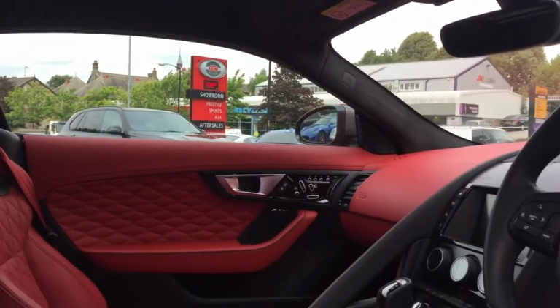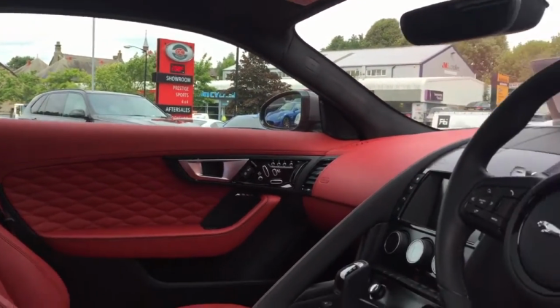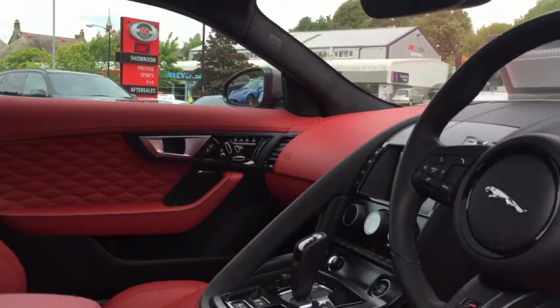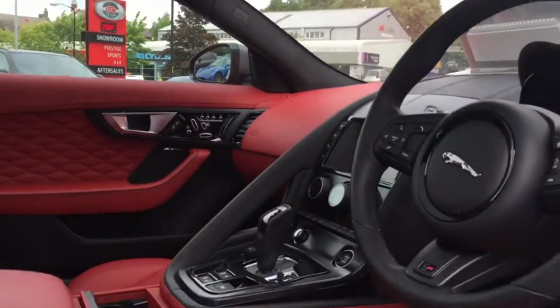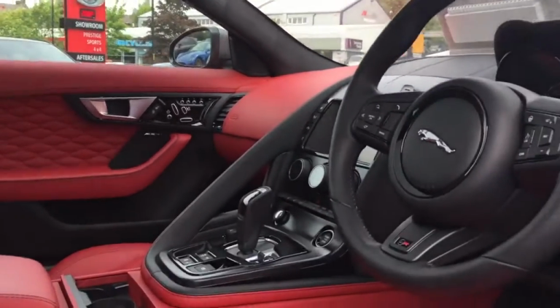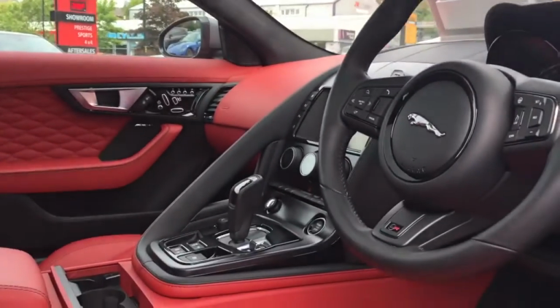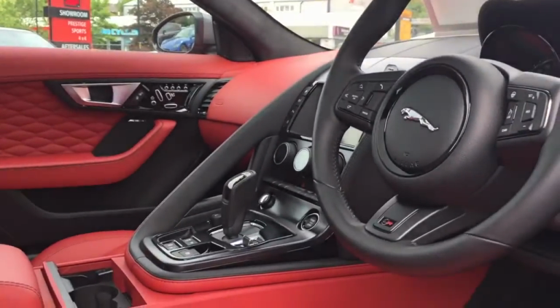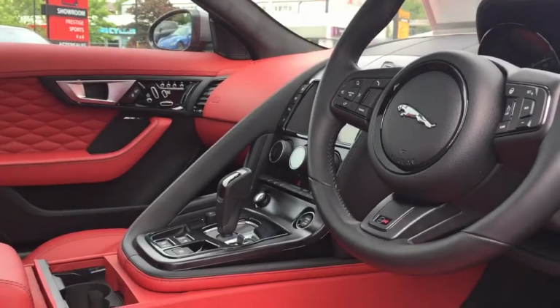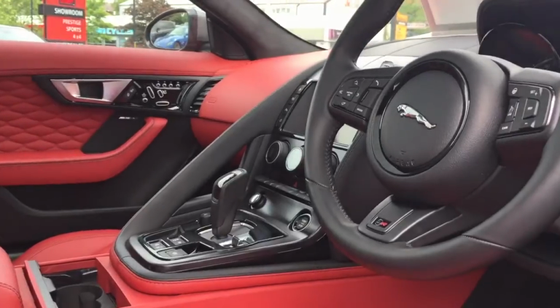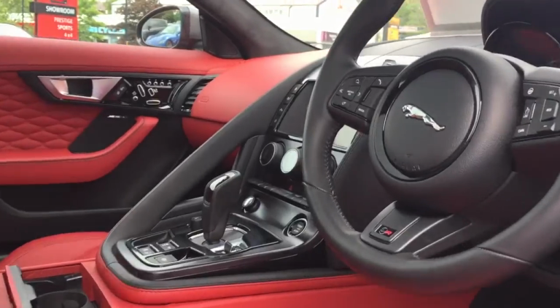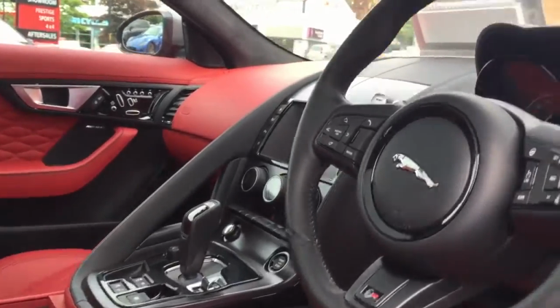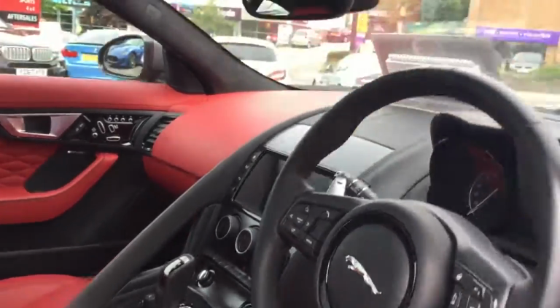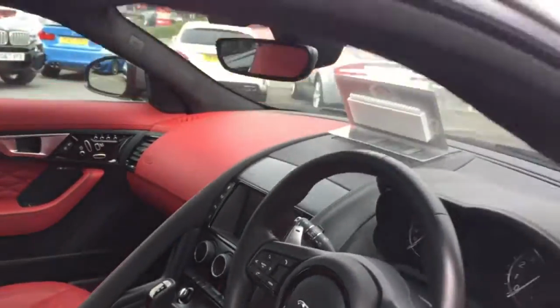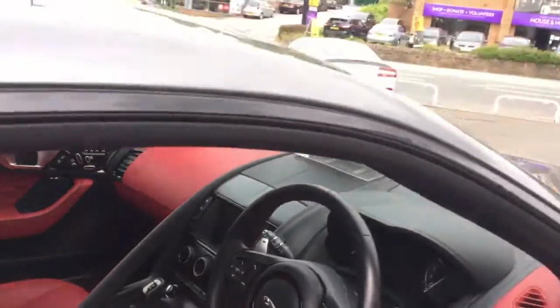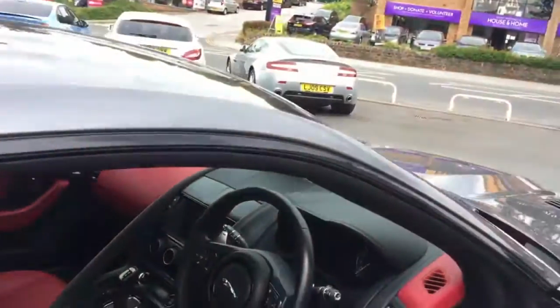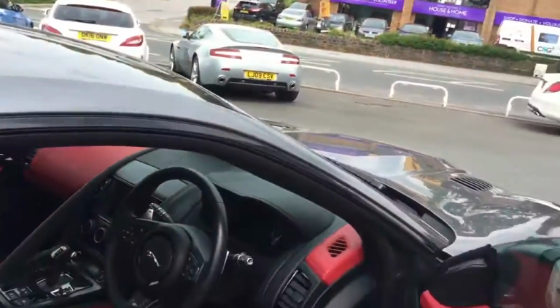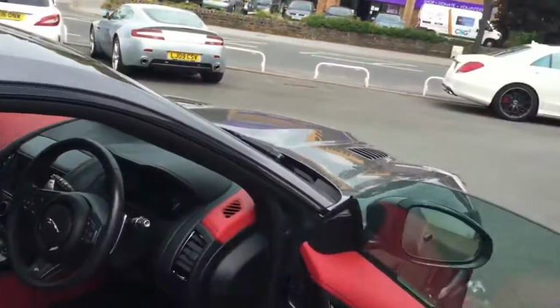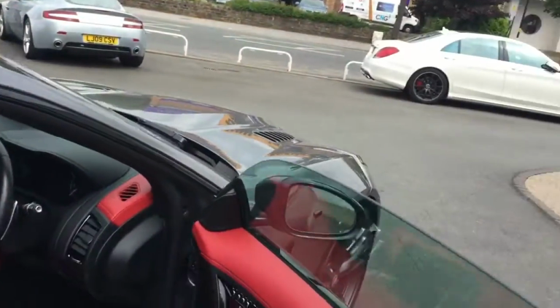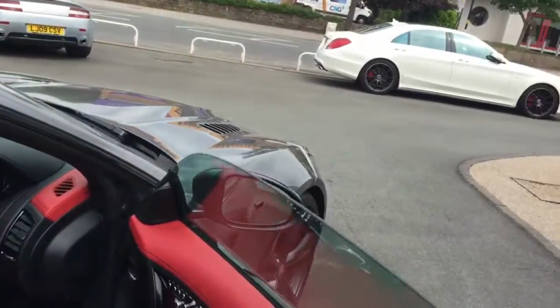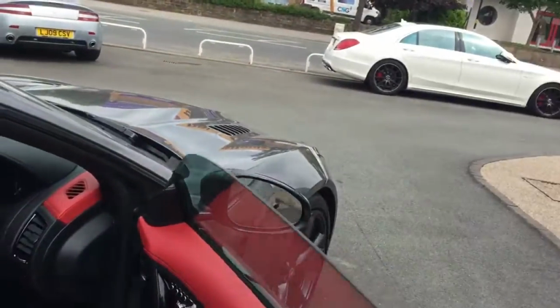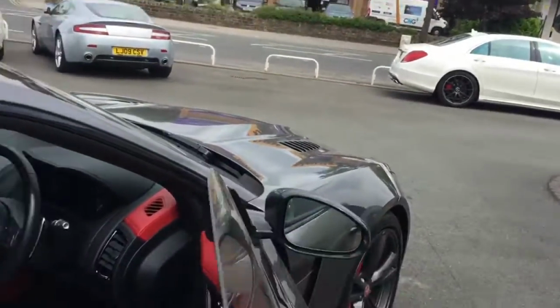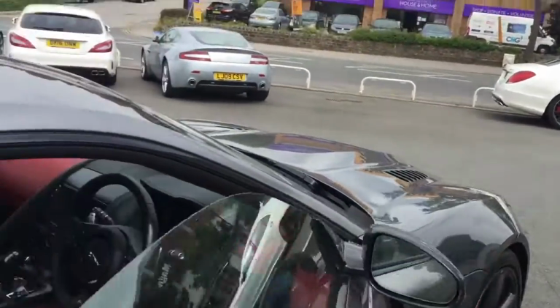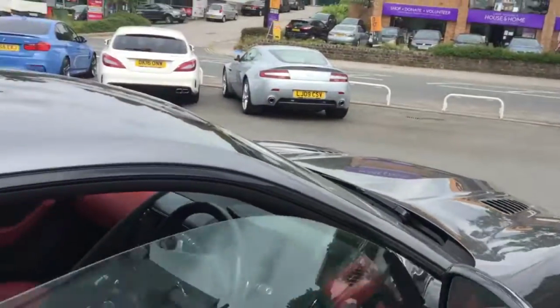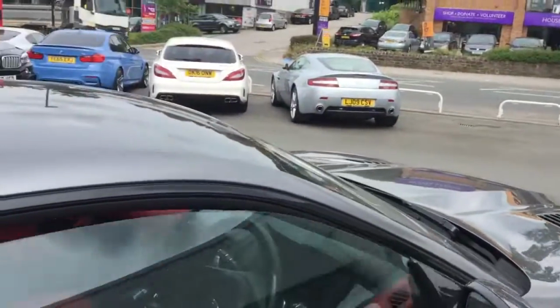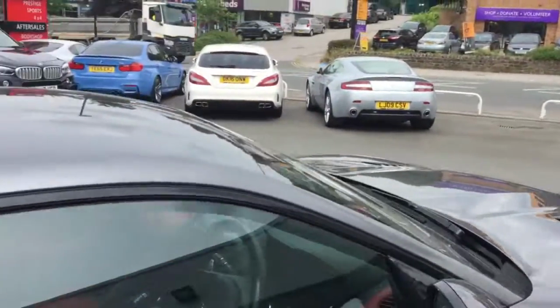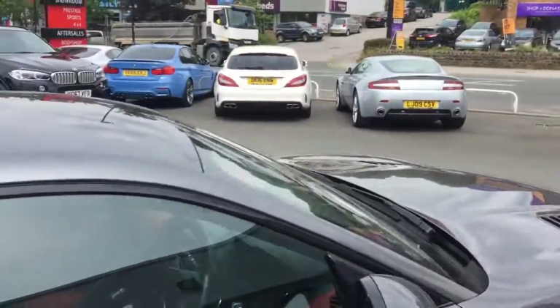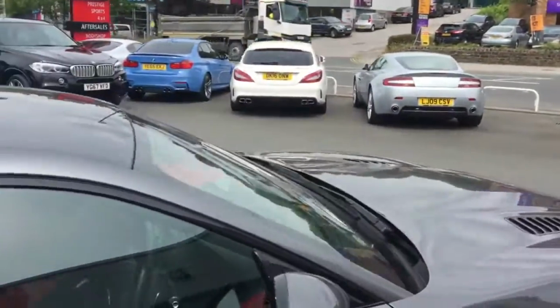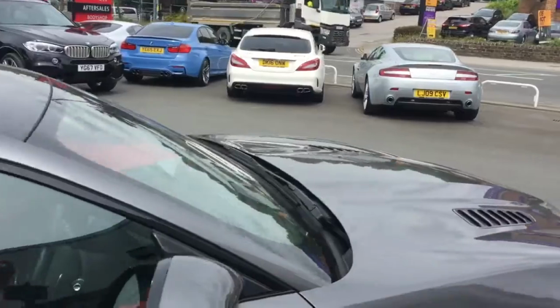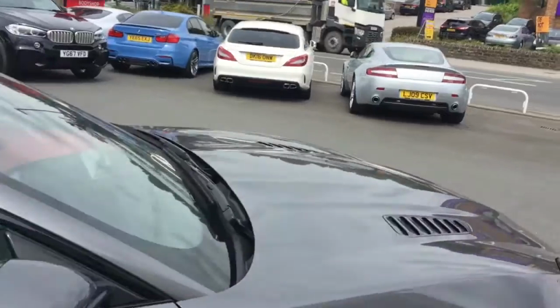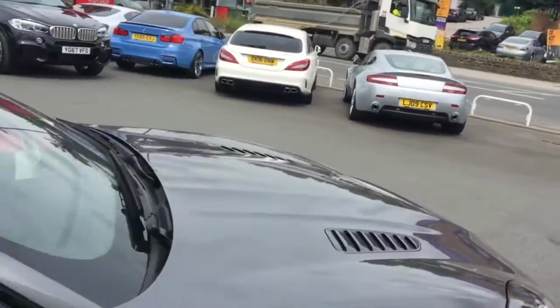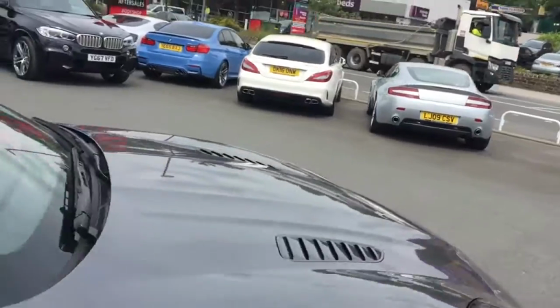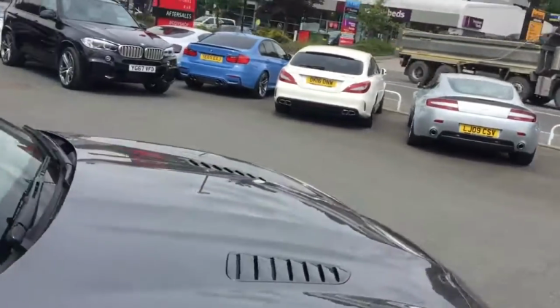You probably know more about this car than I do, having owned one before, but just to give you a rough idea of what the car is like.